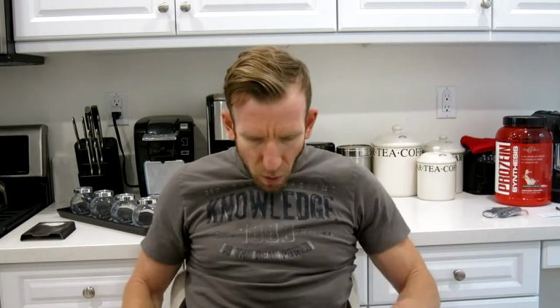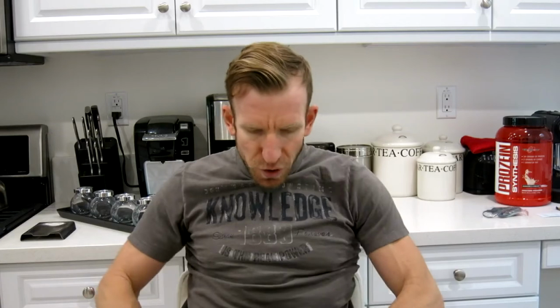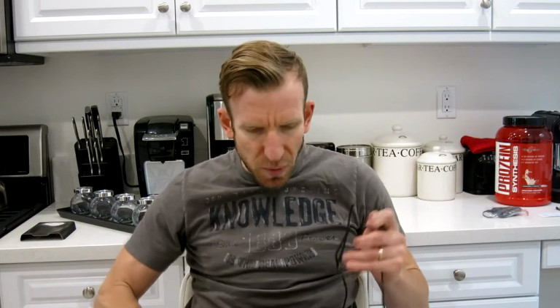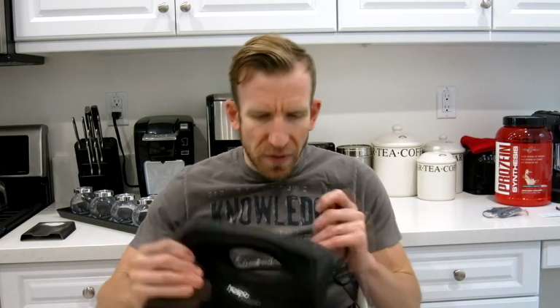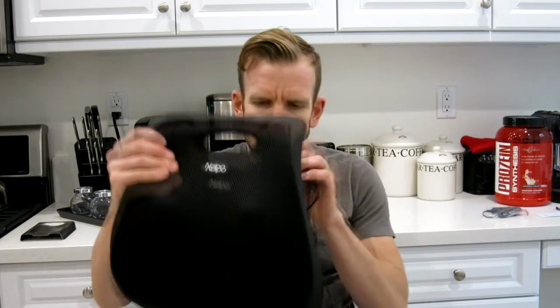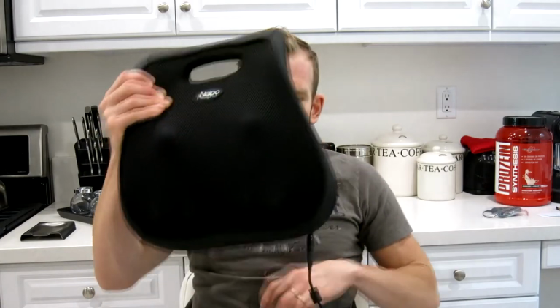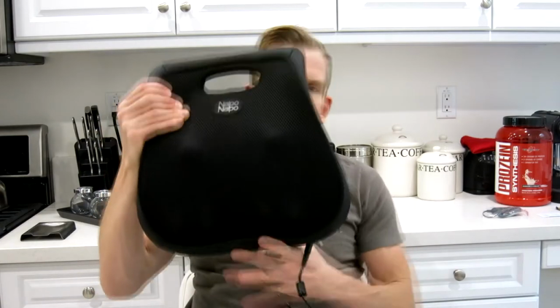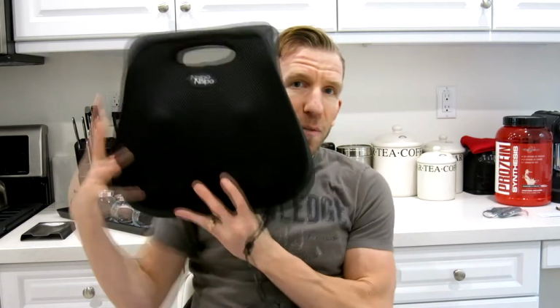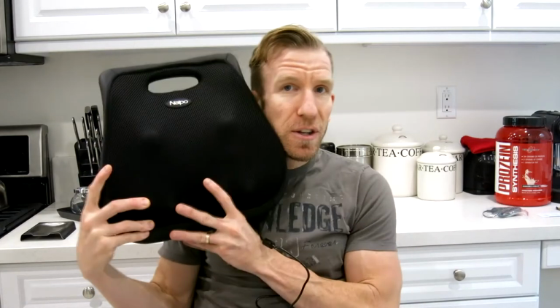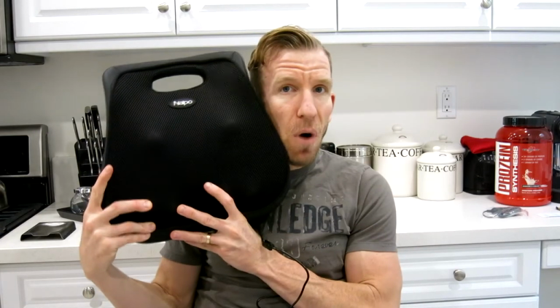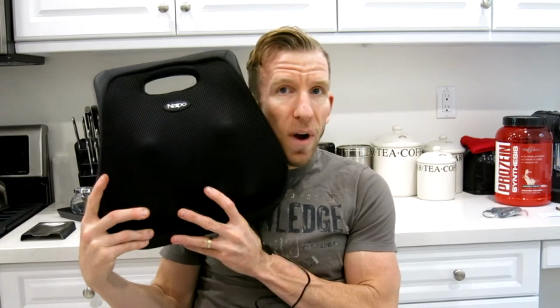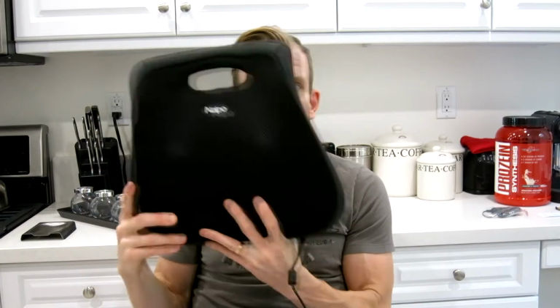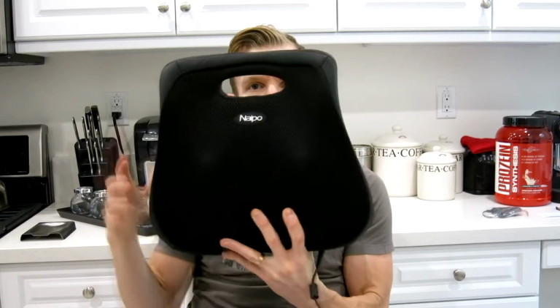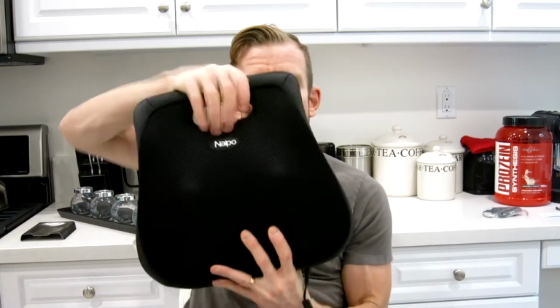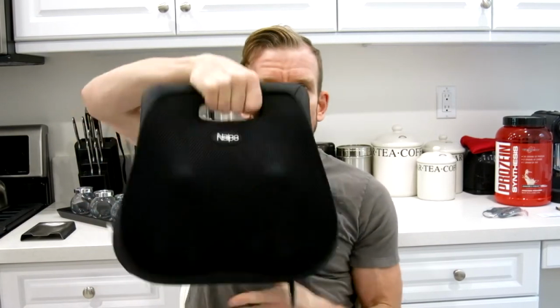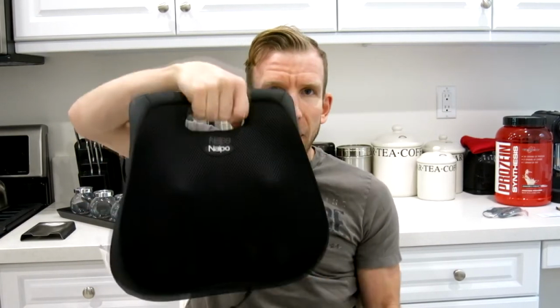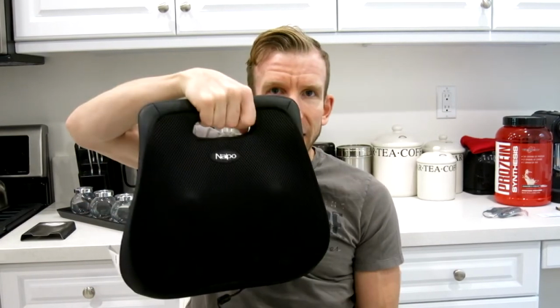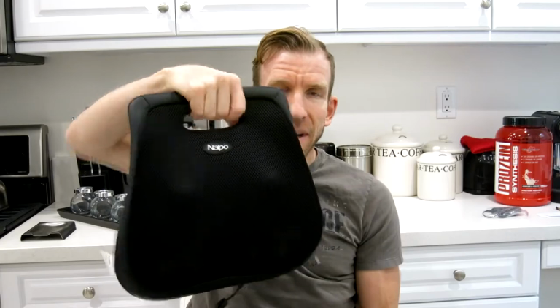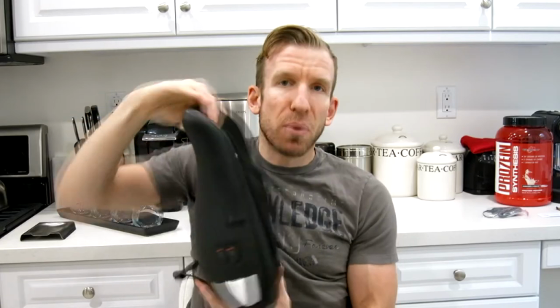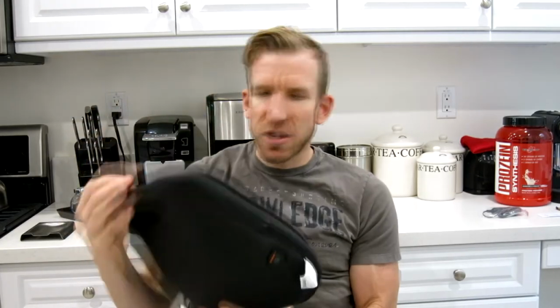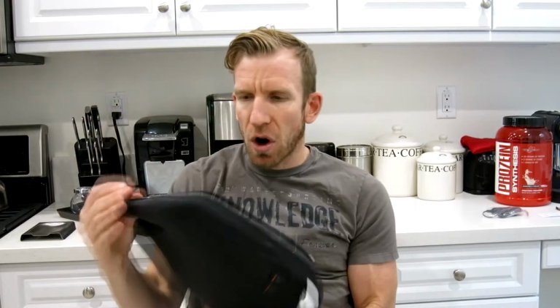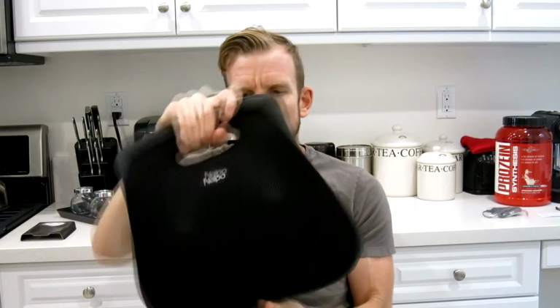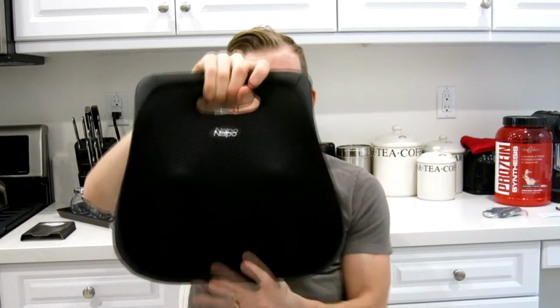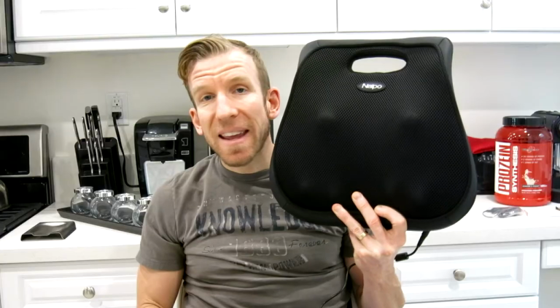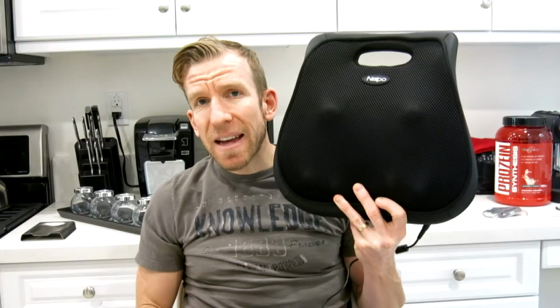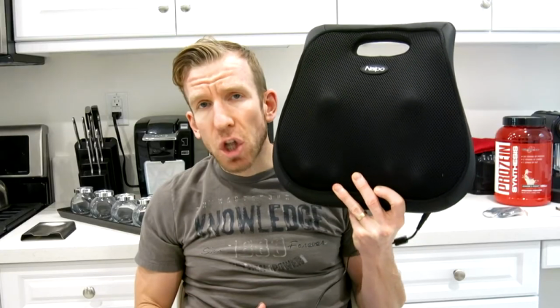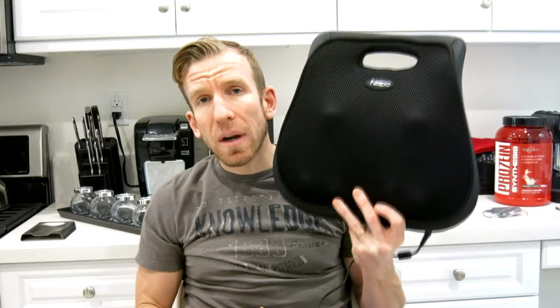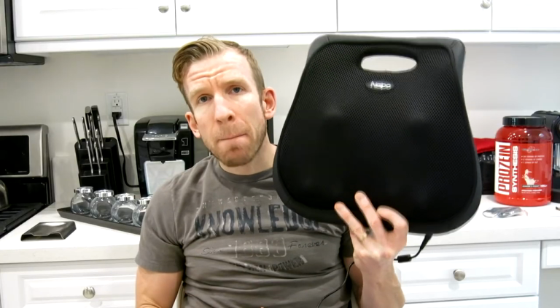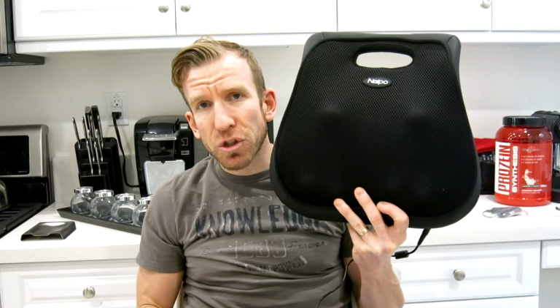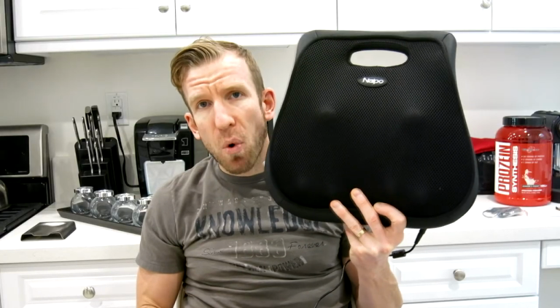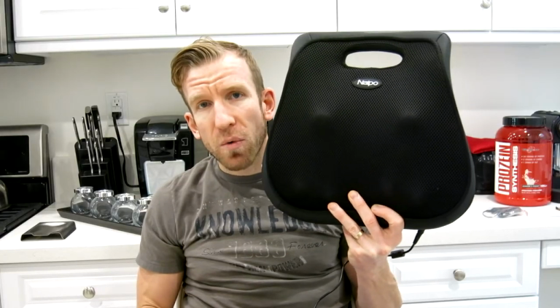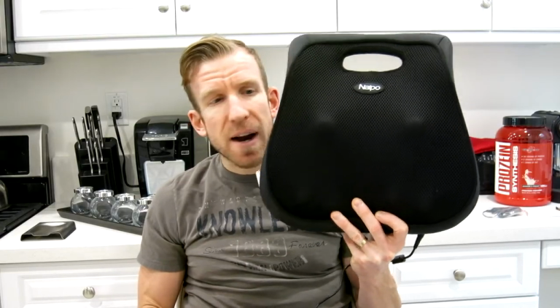What's super sweet about this is it's pretty small and very compact. You can grab it, bring it to your car with you, and again, guys — lower lumbar support right there.